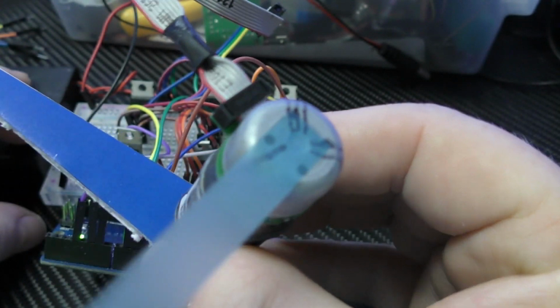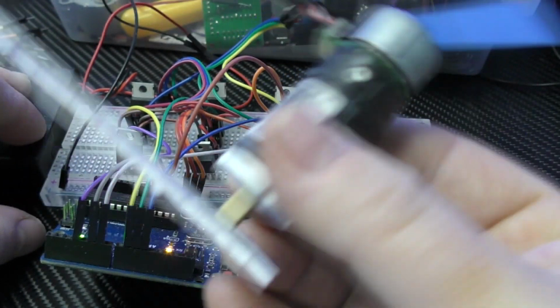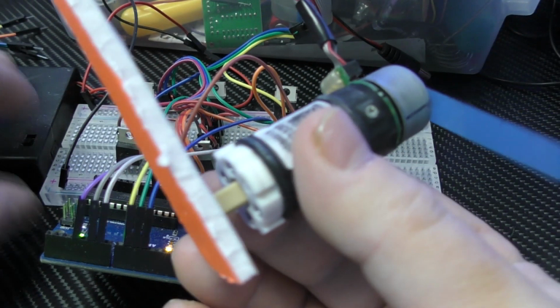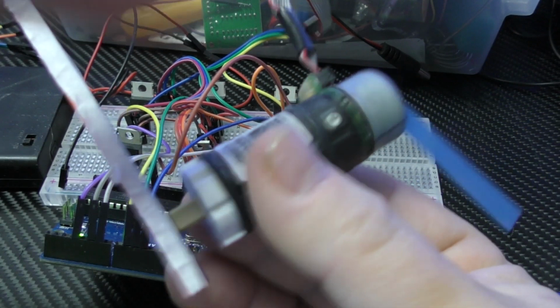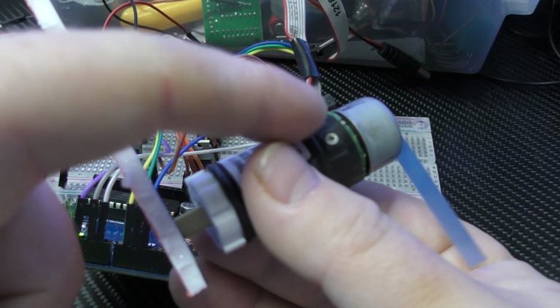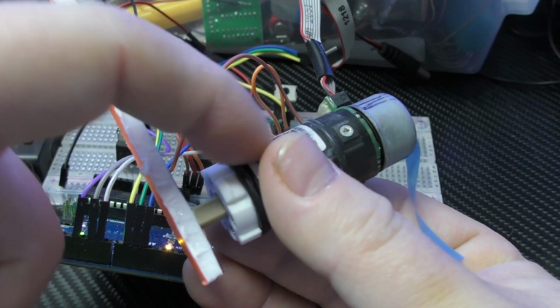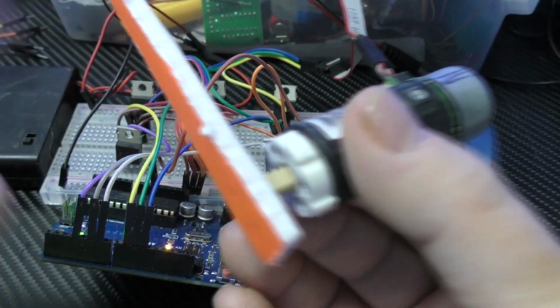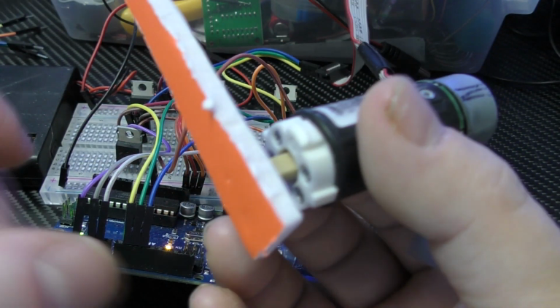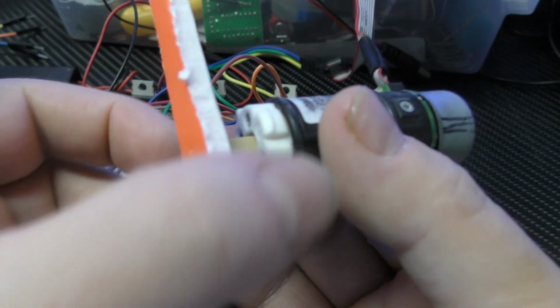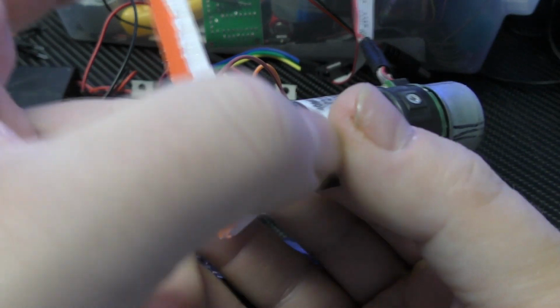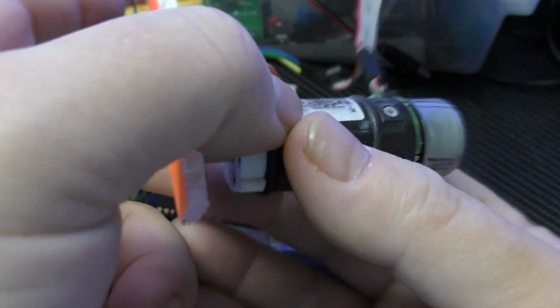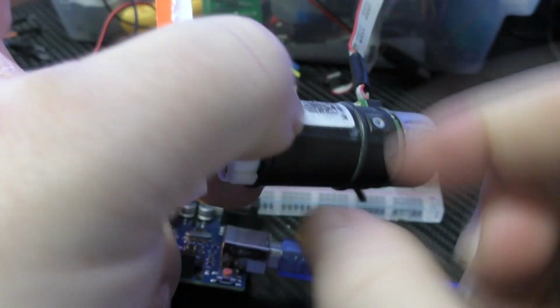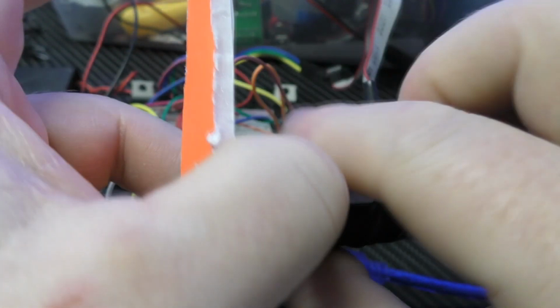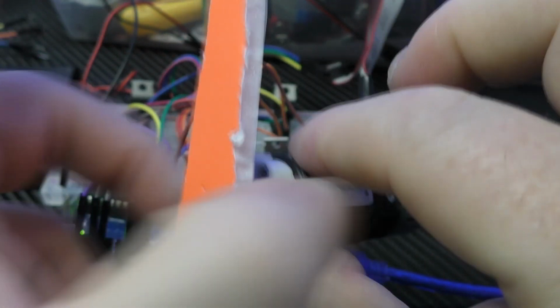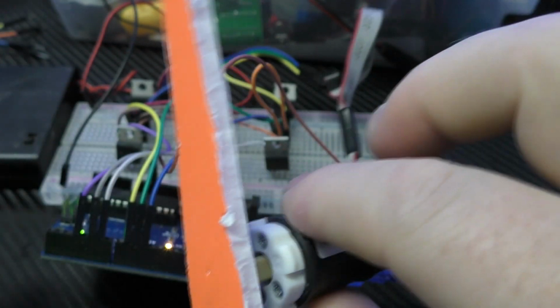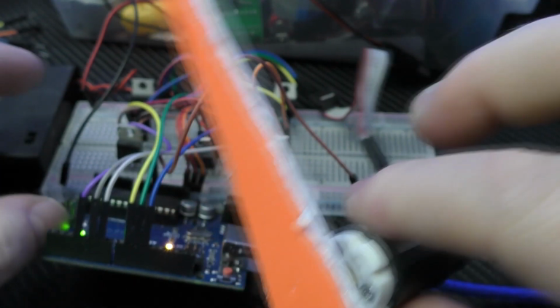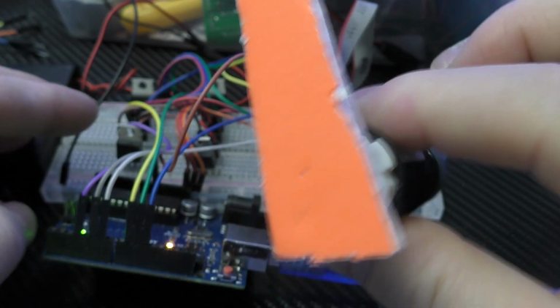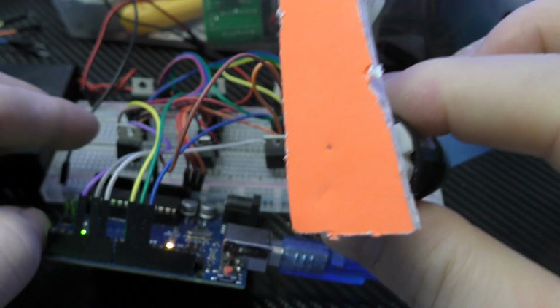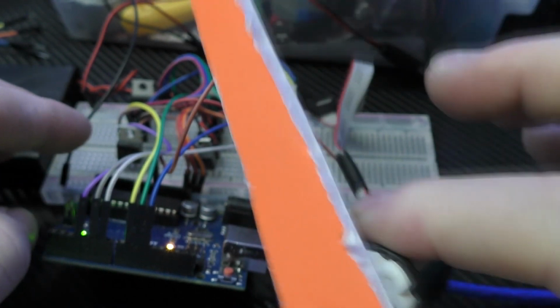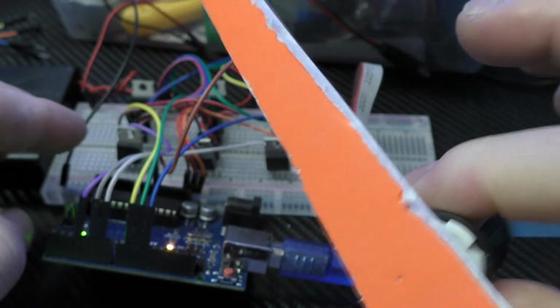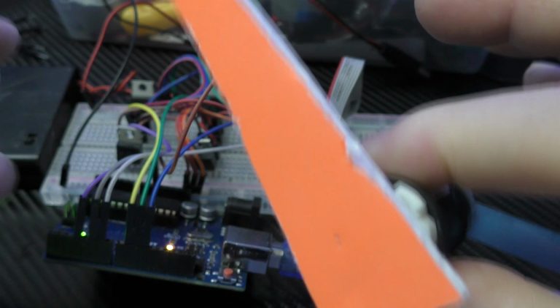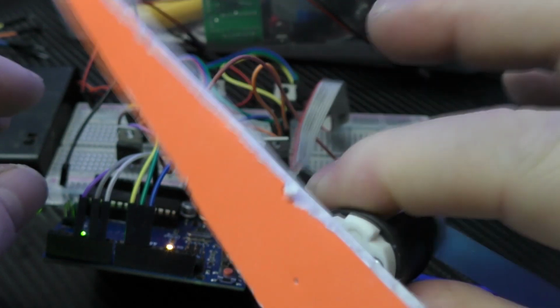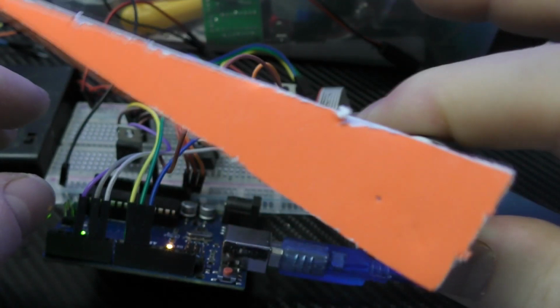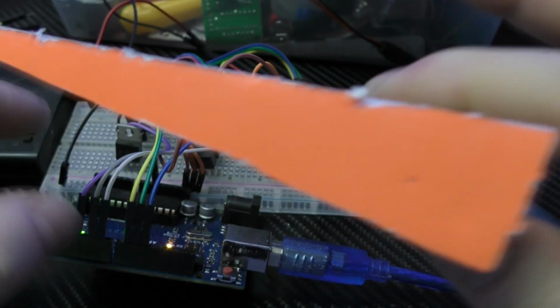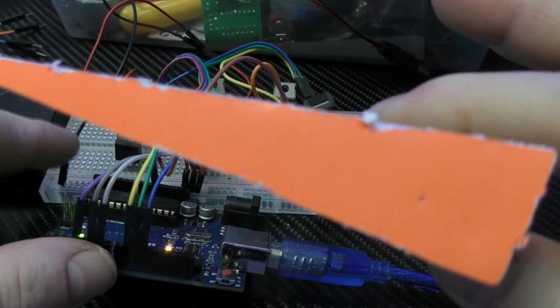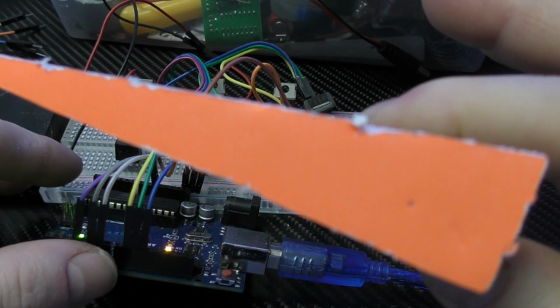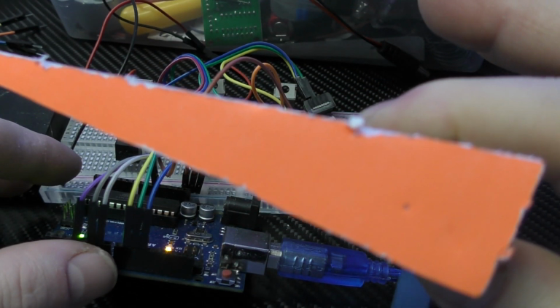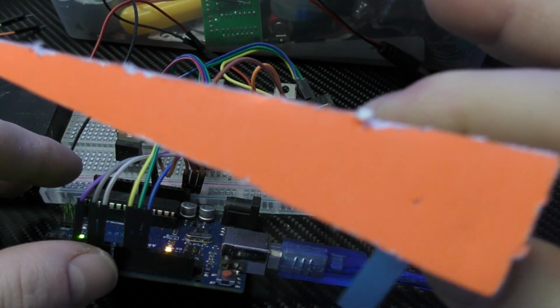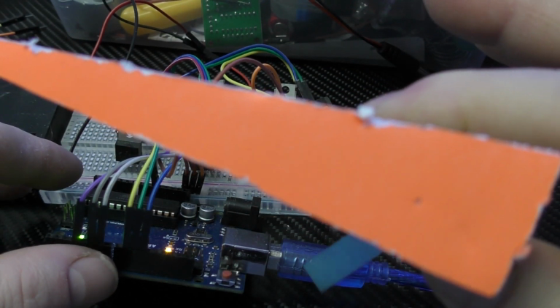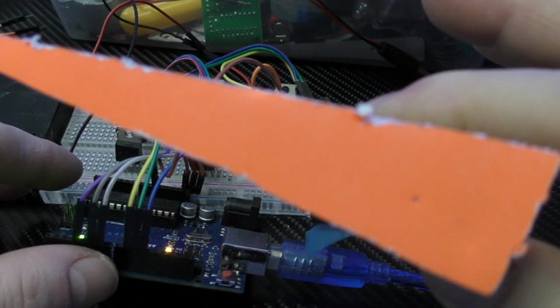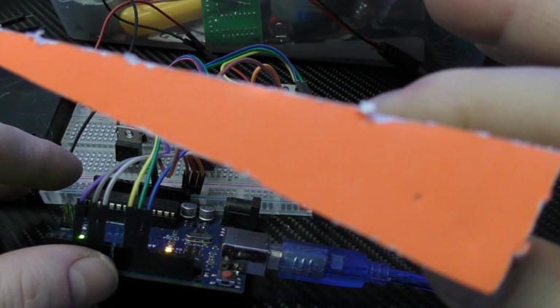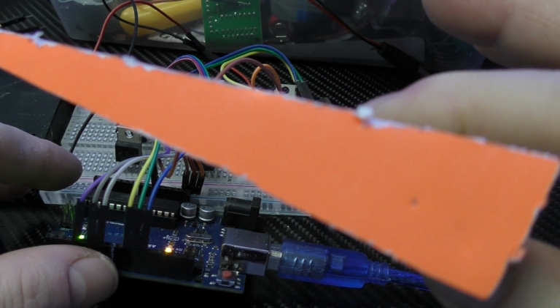I put this — because it's got a planetary gear drive on there — I put this big old ugly piece of foam core on here as well, so you could see the movement, because it's so slow and smooth.